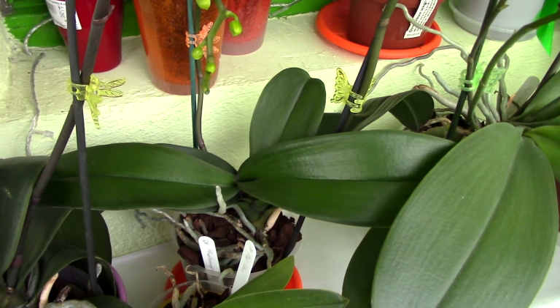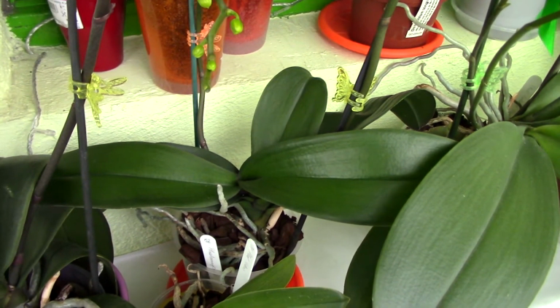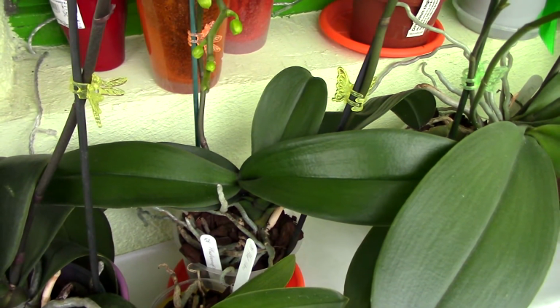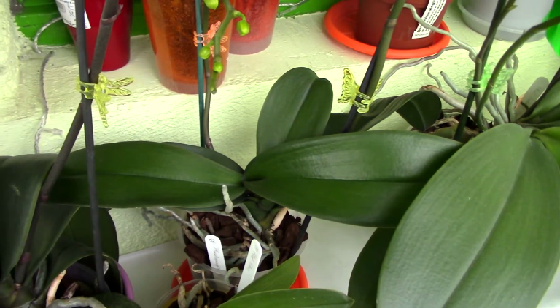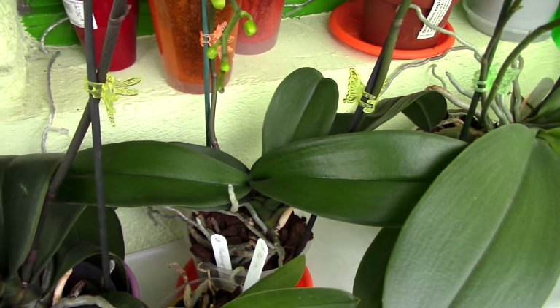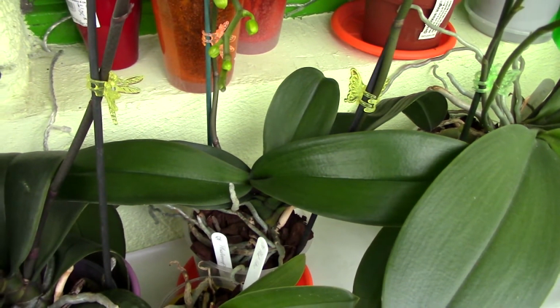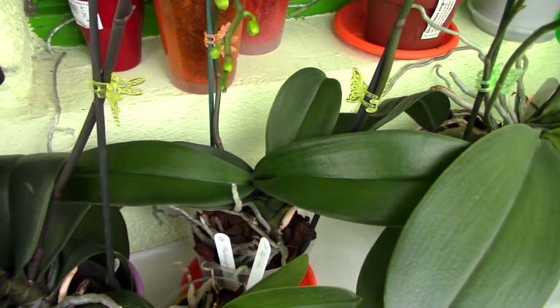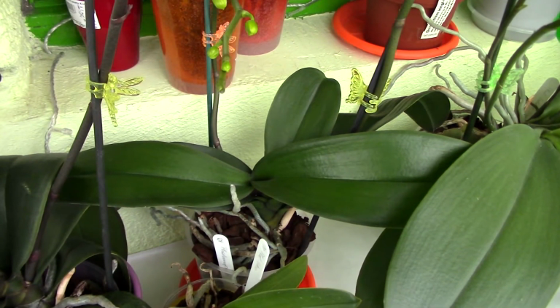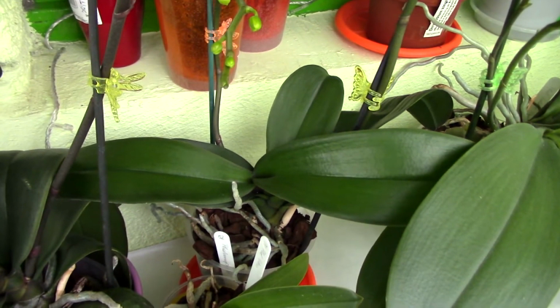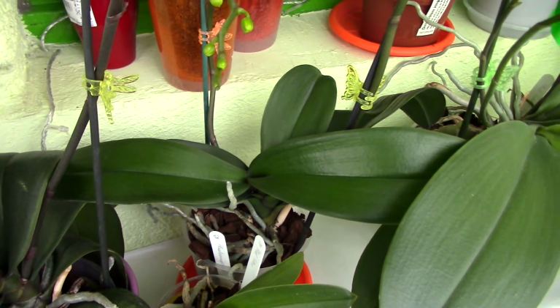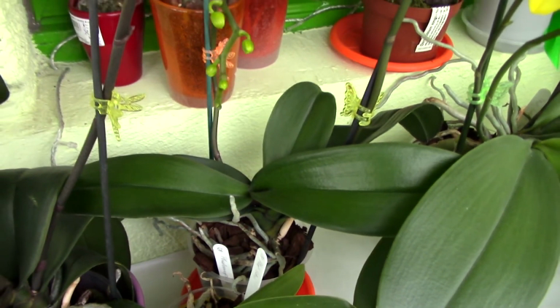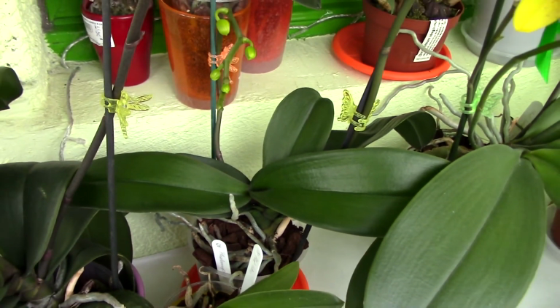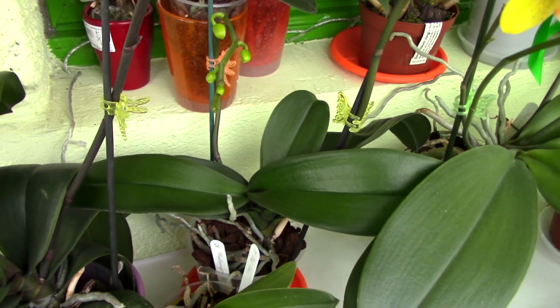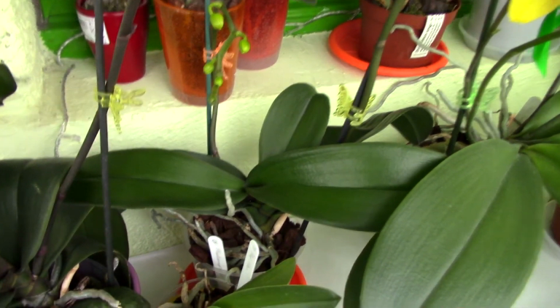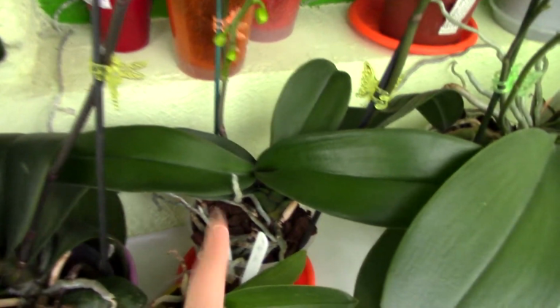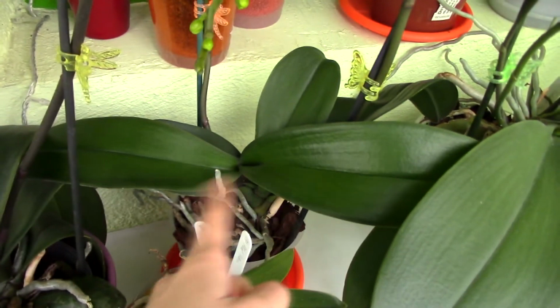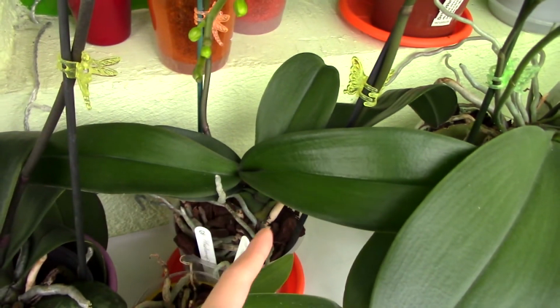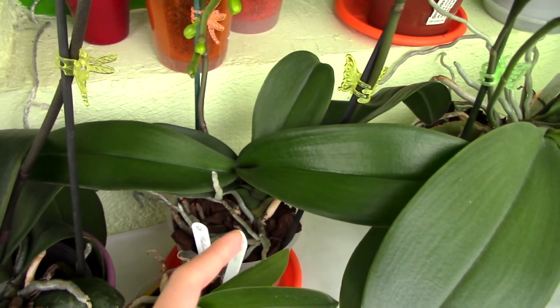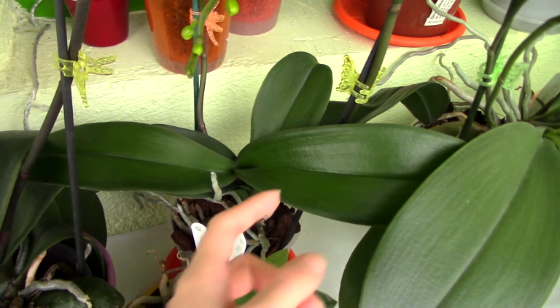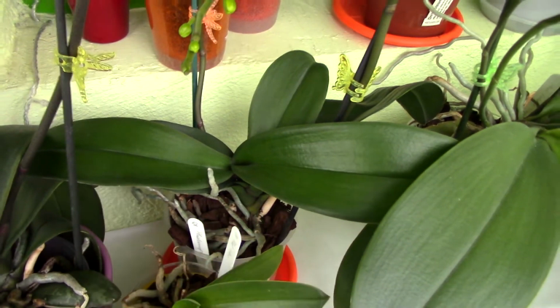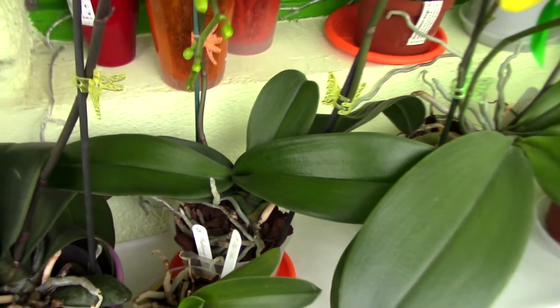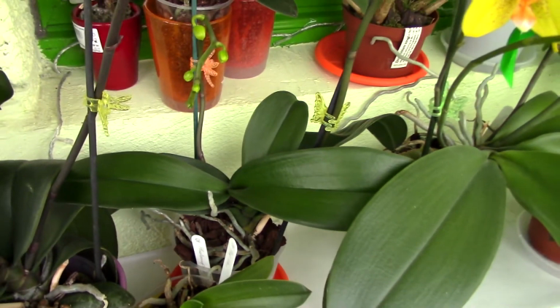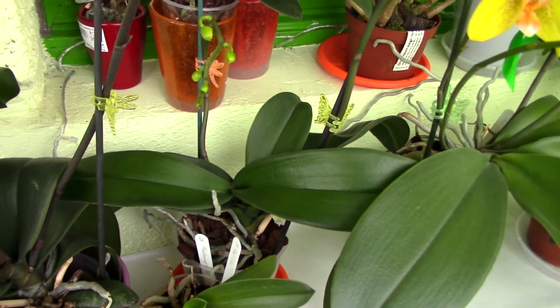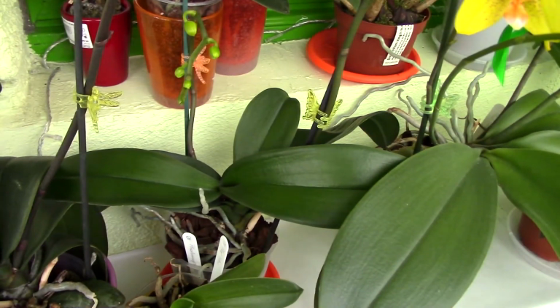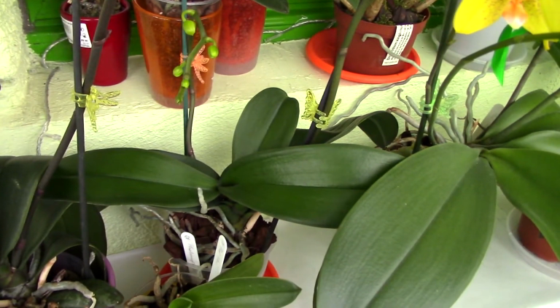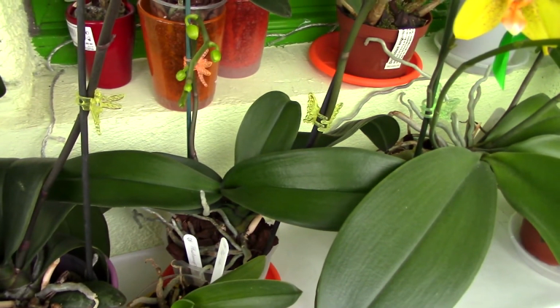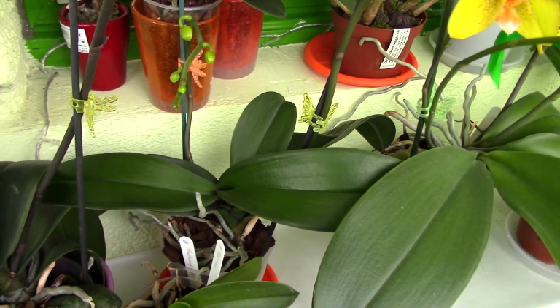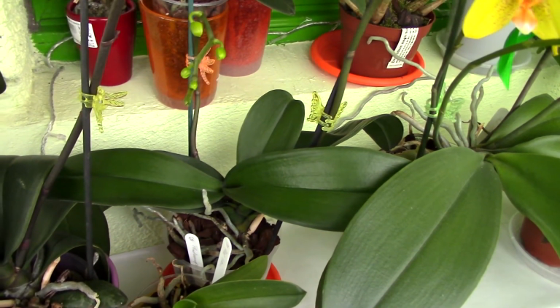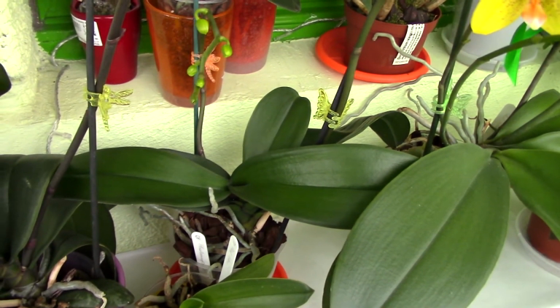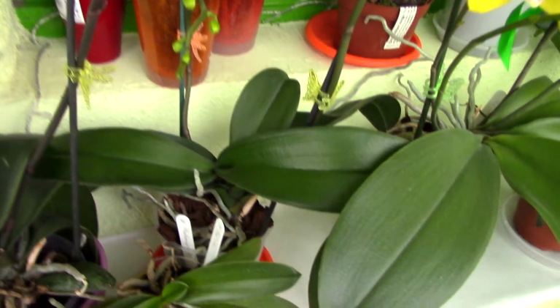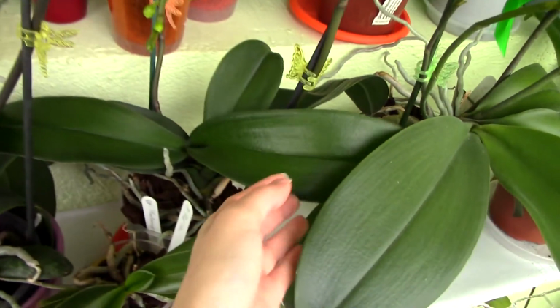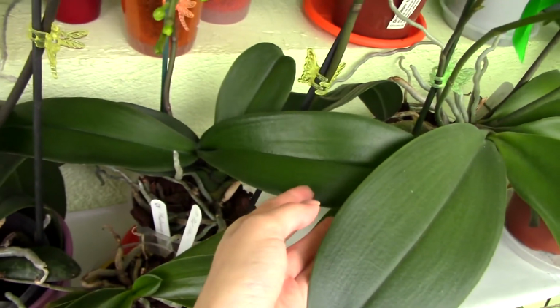So the first reason why an orchid puts out smaller leaves is because it is stressed. Check out the roots first — if everything is all right there, check the environment, check whether you're over- or under-watering your orchid, and see if there's anything else stressing it.